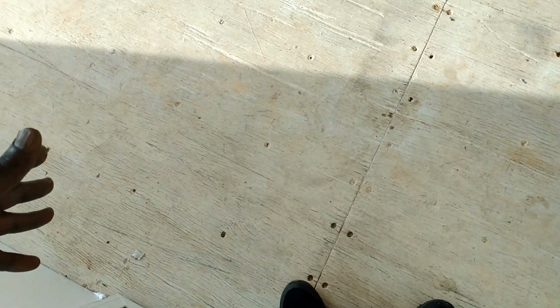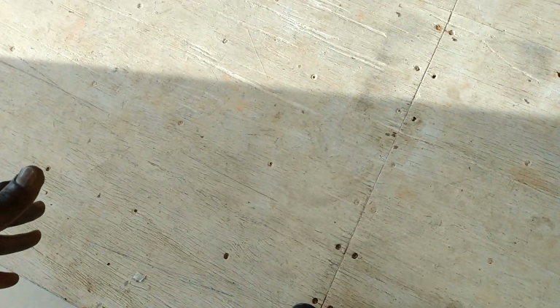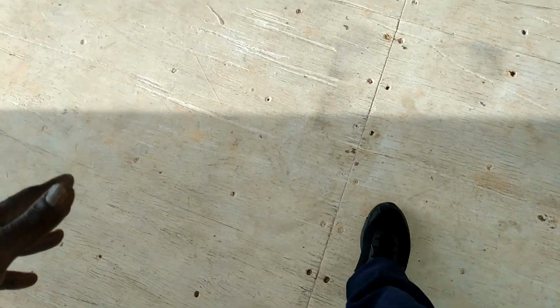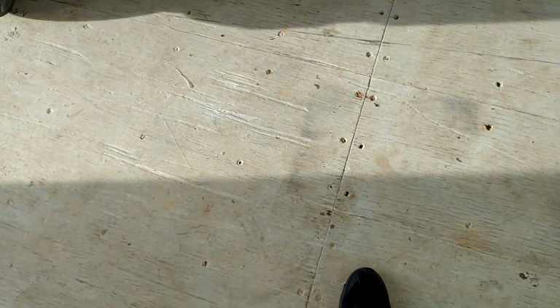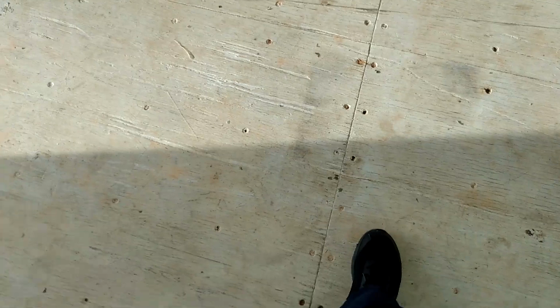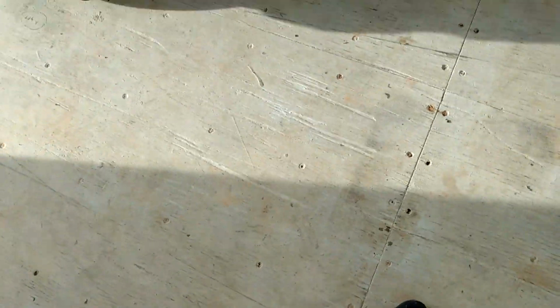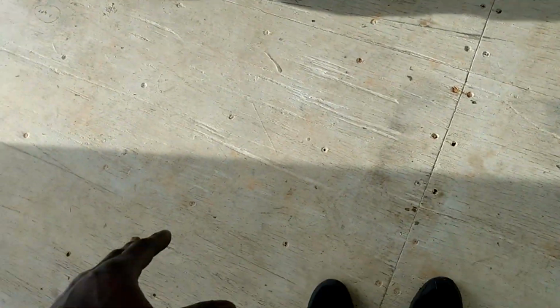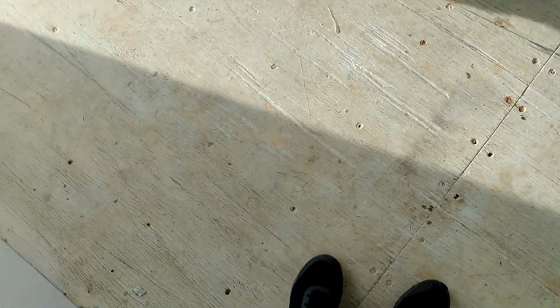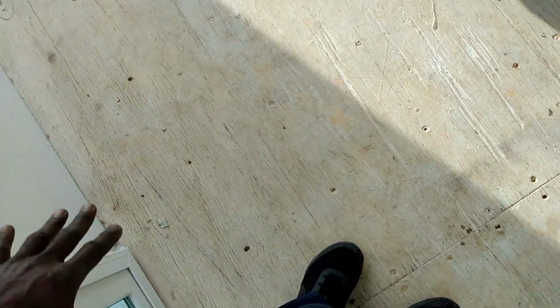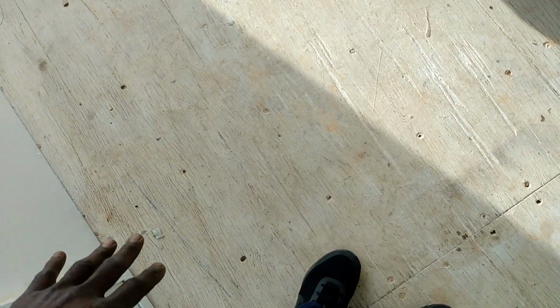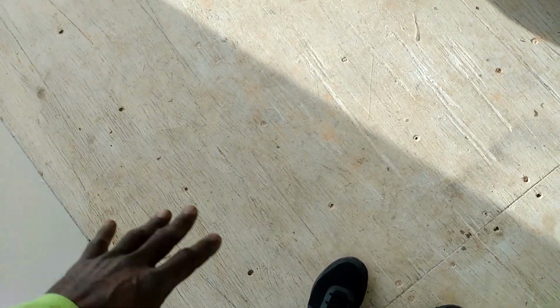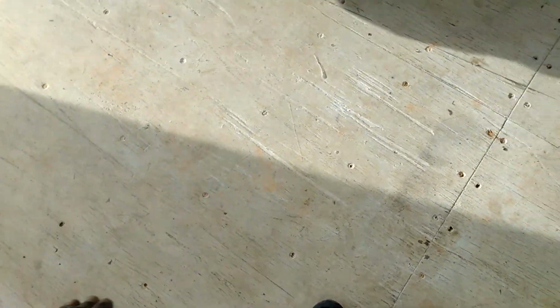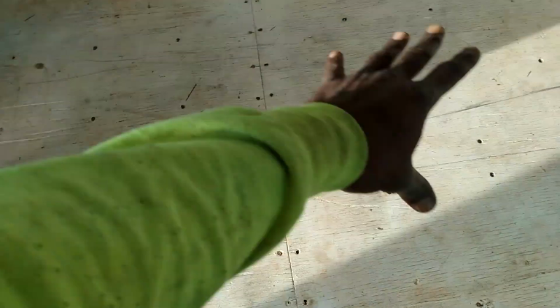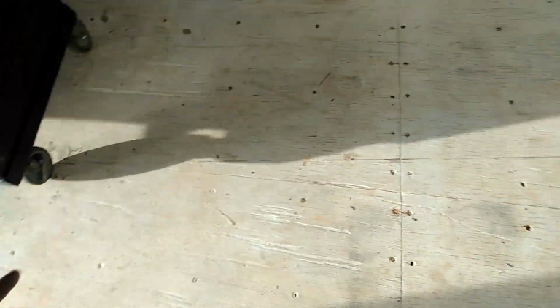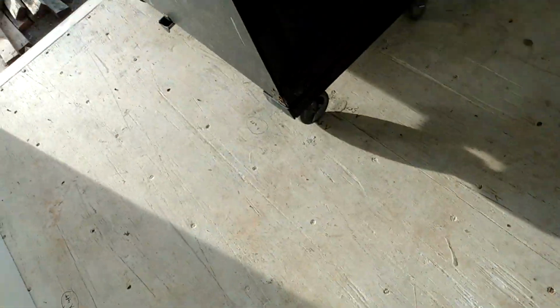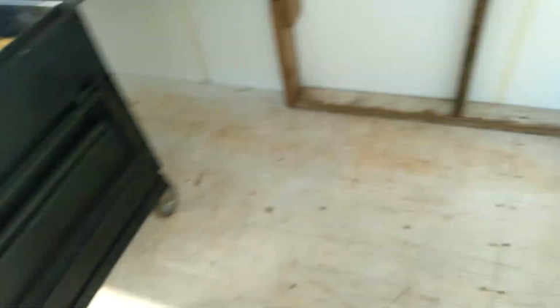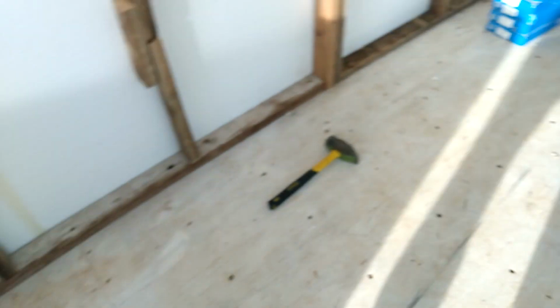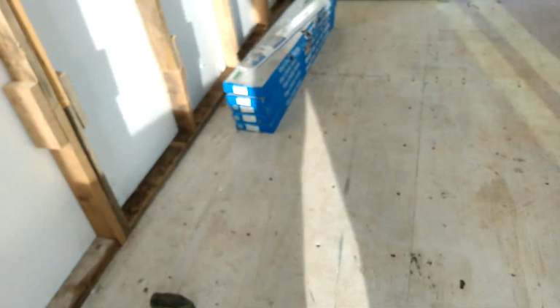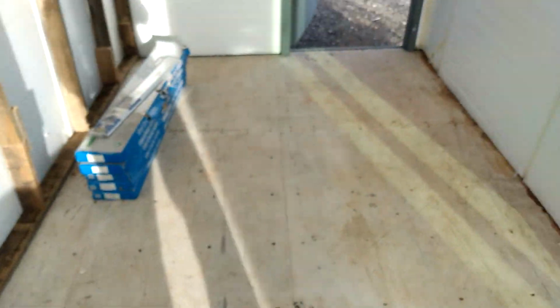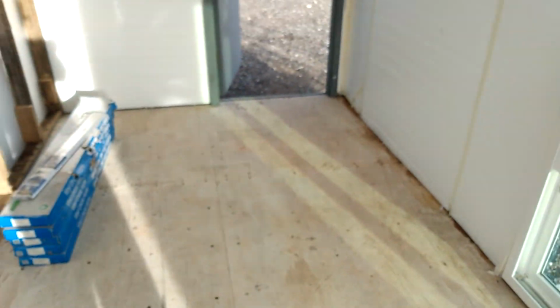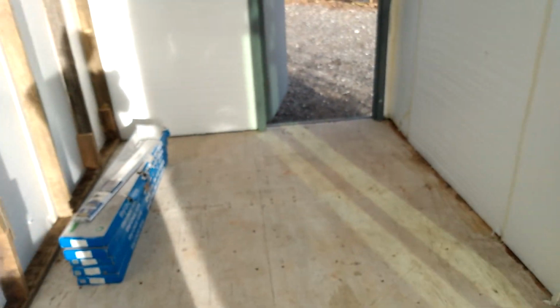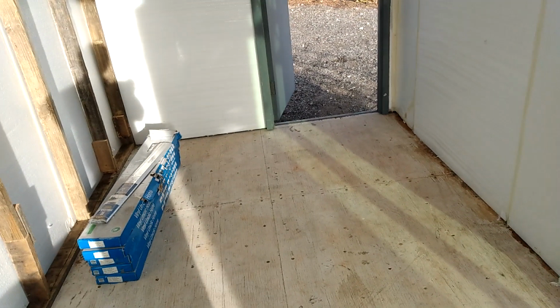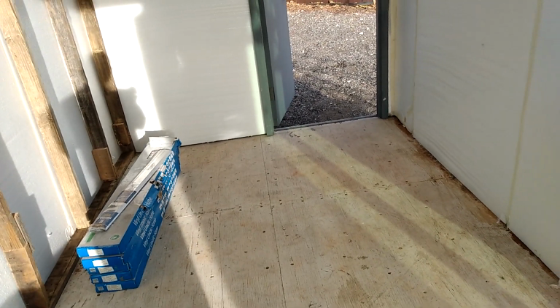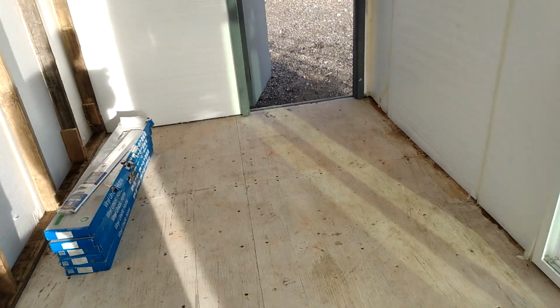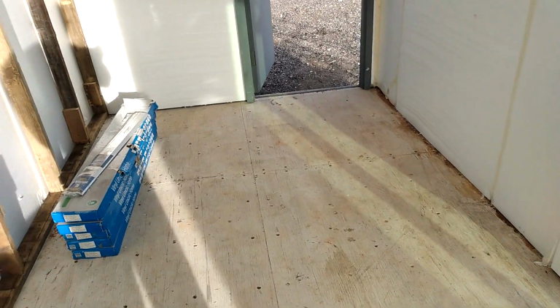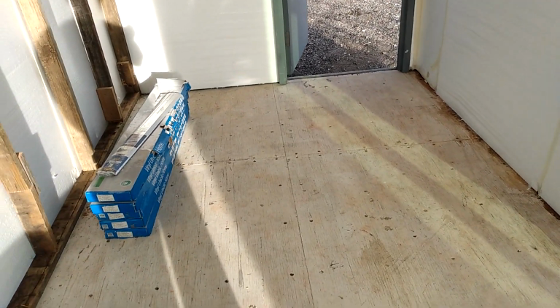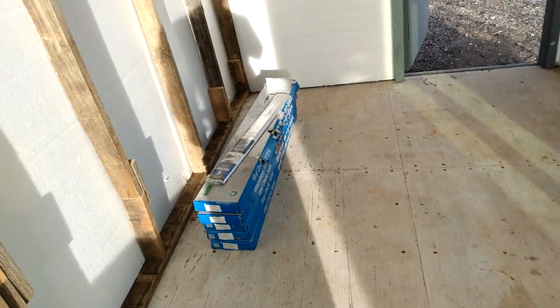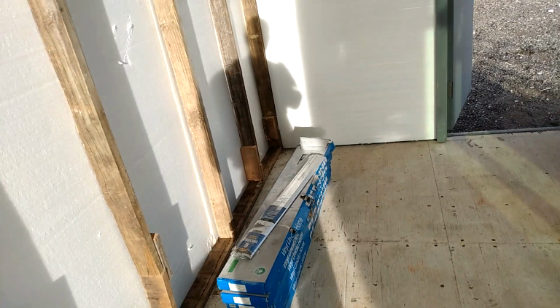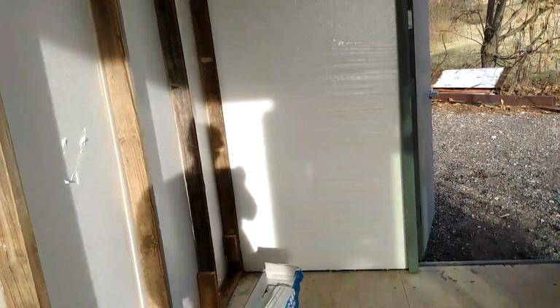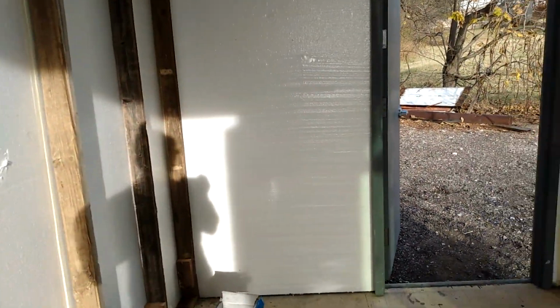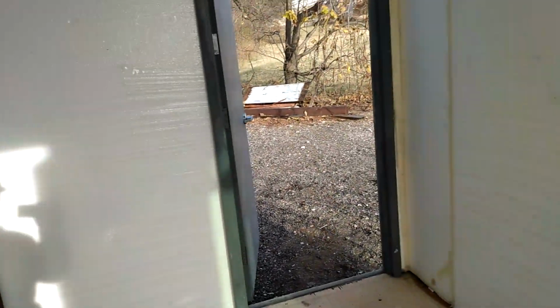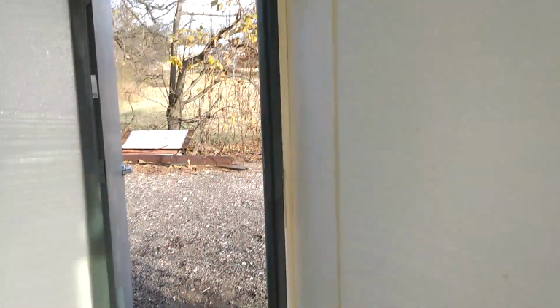I'm thinking about a two-foot tile space here as well, so a person comes in and there's a rug with tile, then flooring. I'm just trying to line out my little office so it can be cool — kill several birds with one stone, that's the goal.